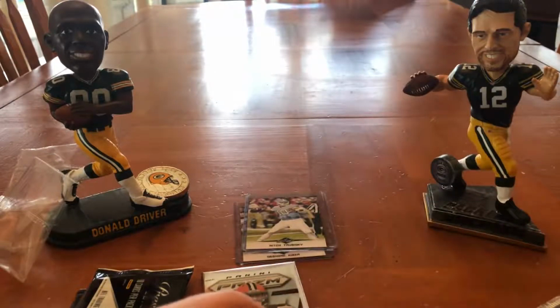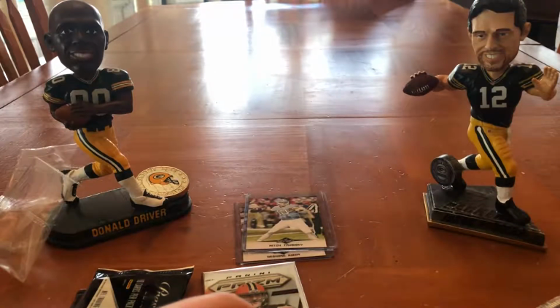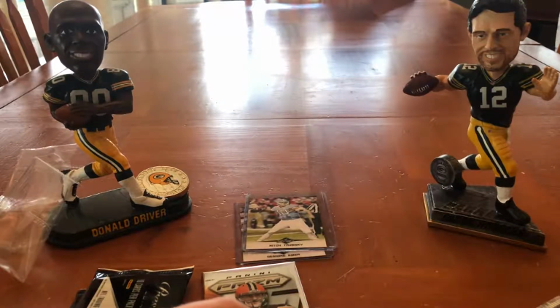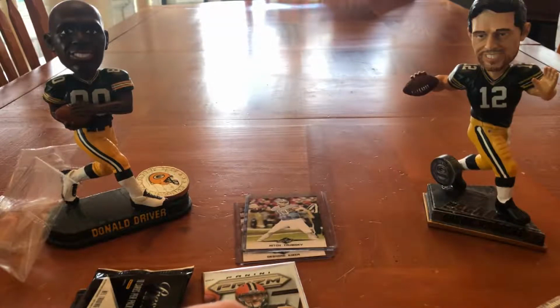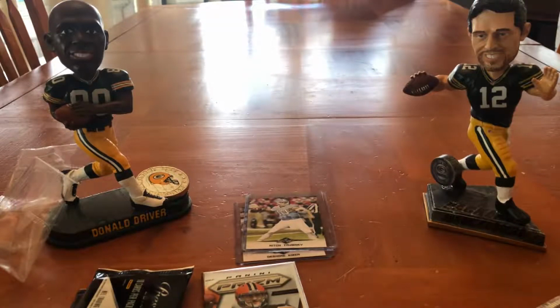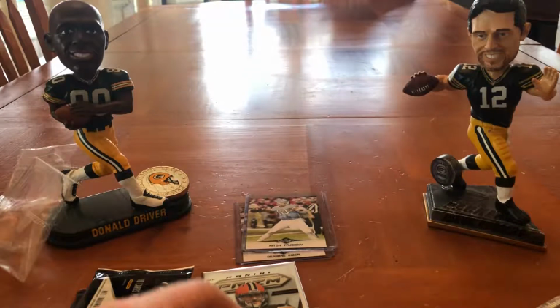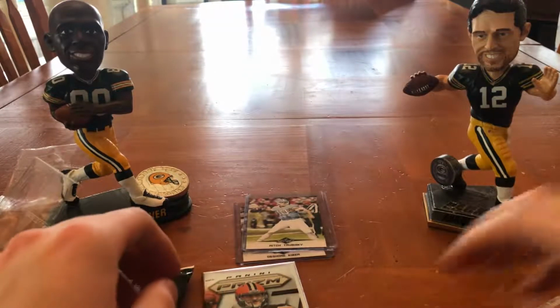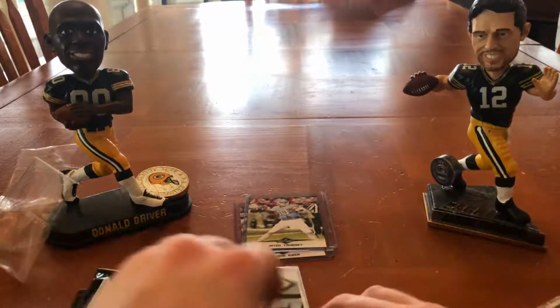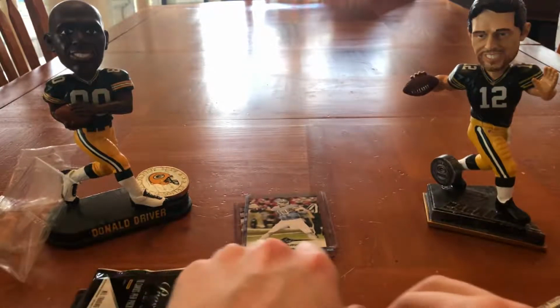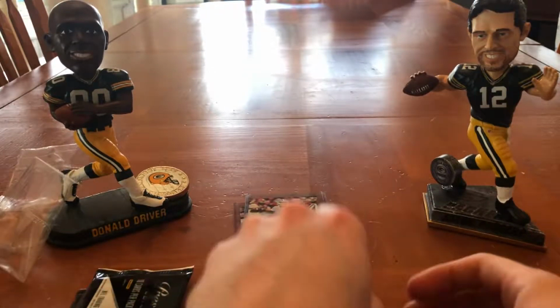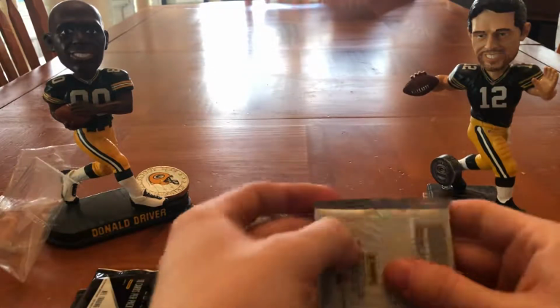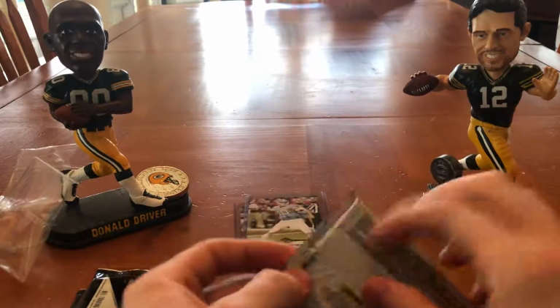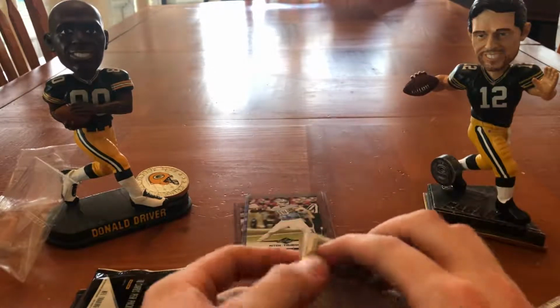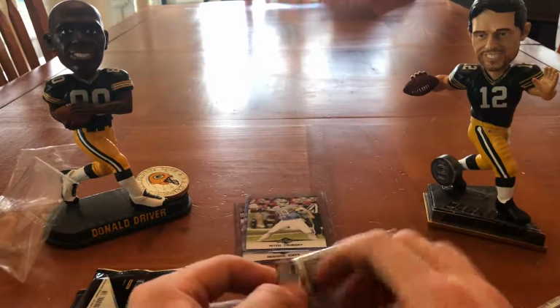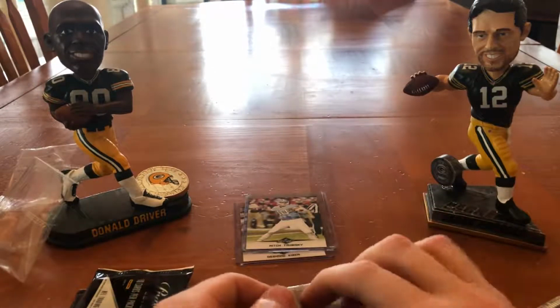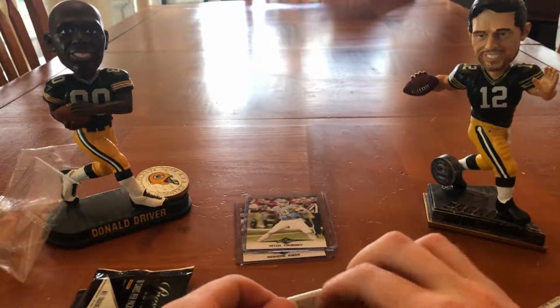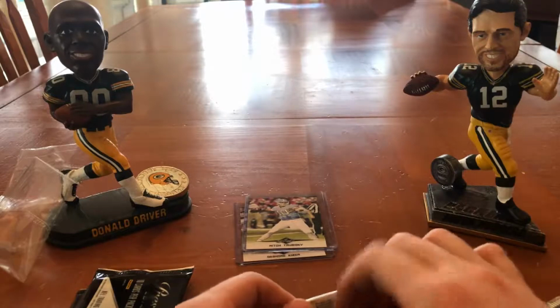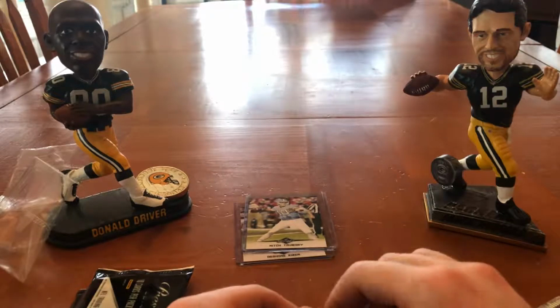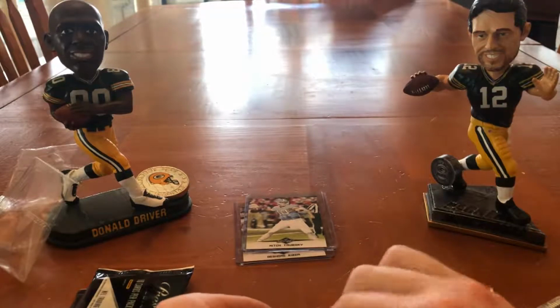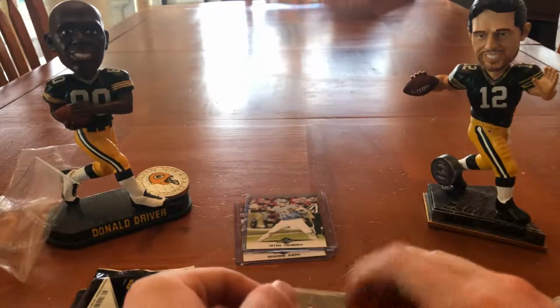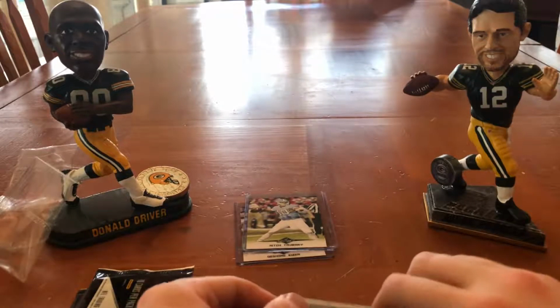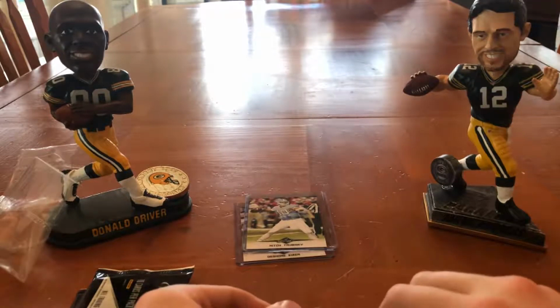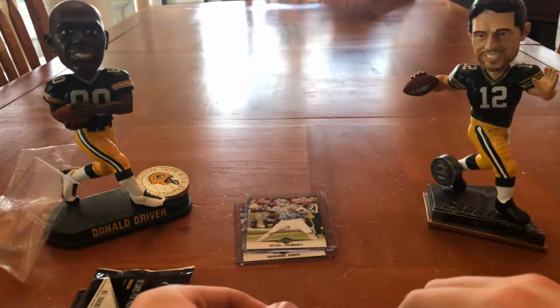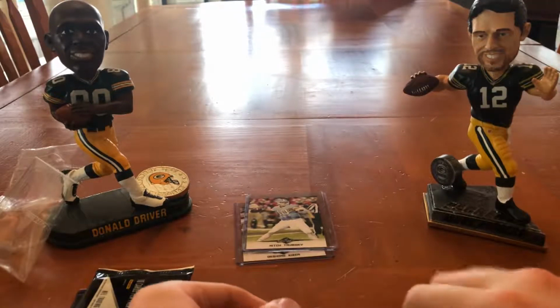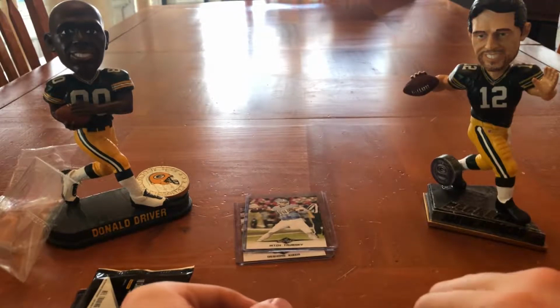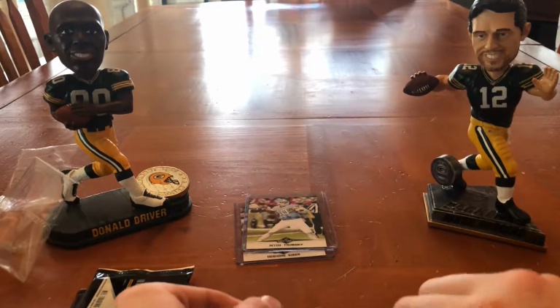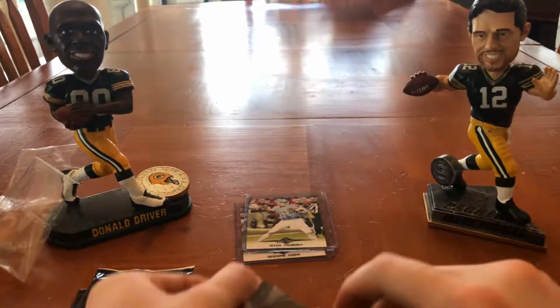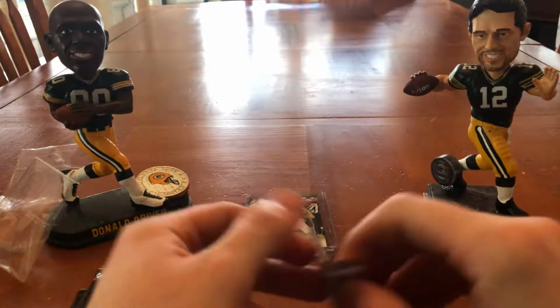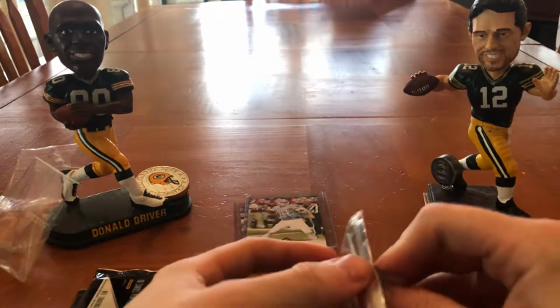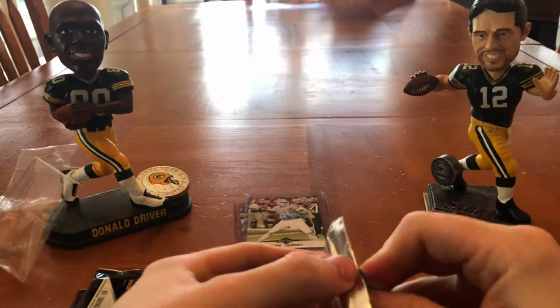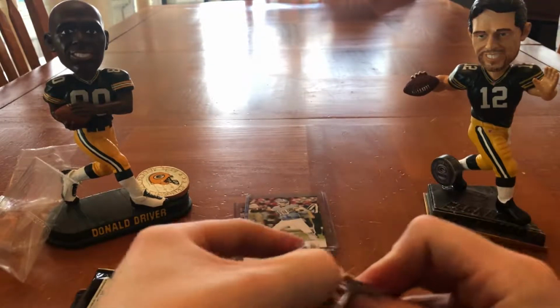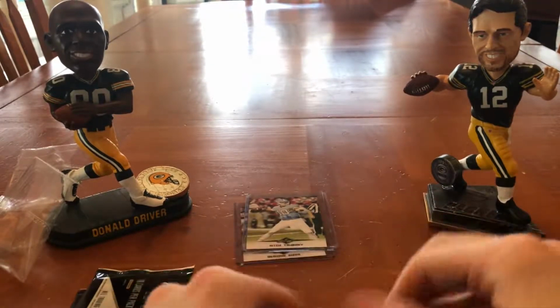I was talking trash about Hit and Leaf leading up to this, but I have to be proven wrong. So I've got to show up now. Very cool.